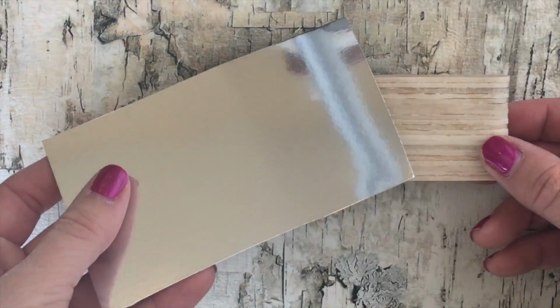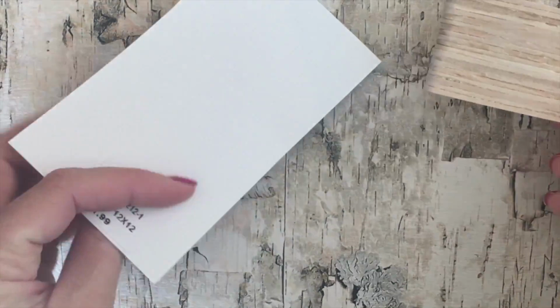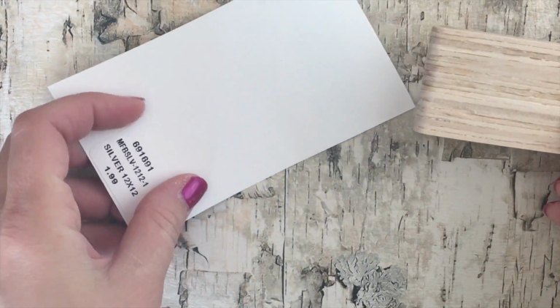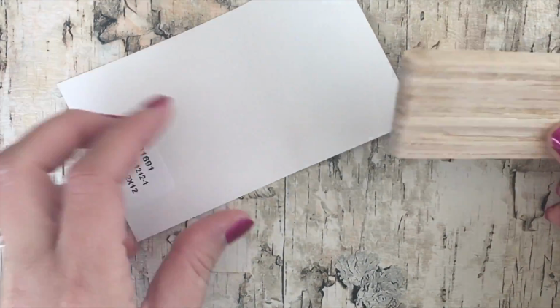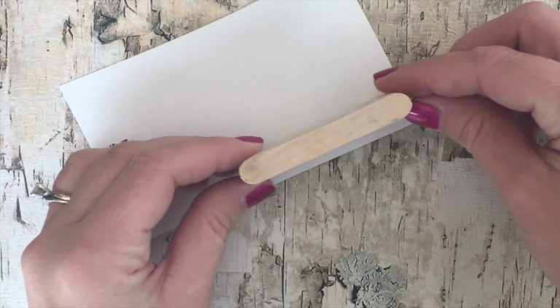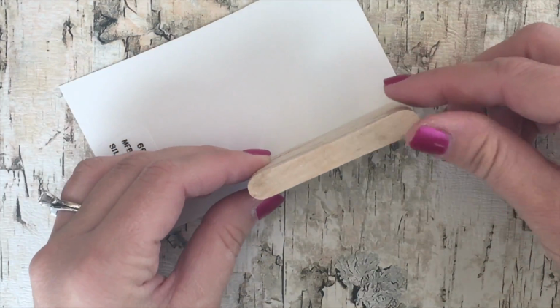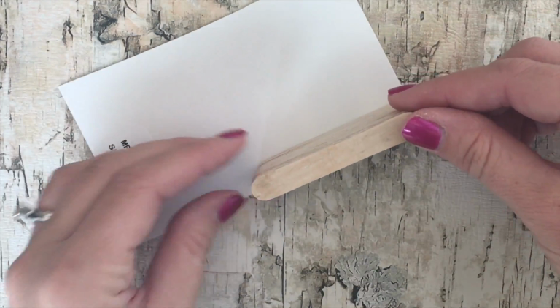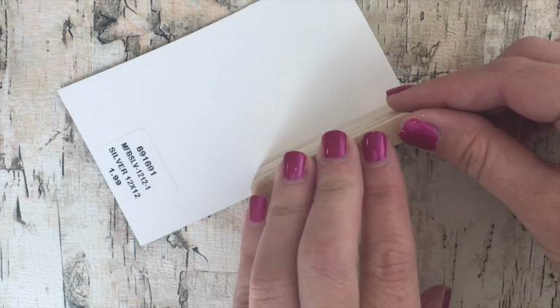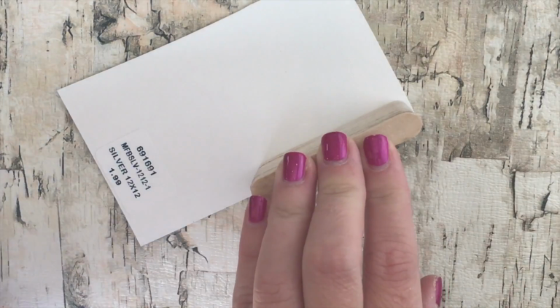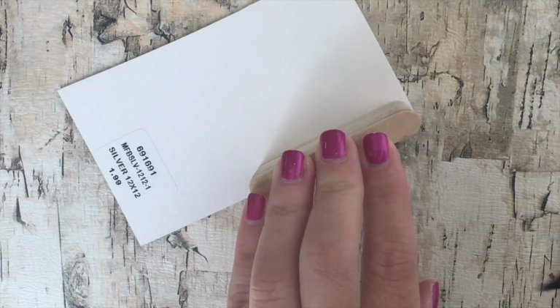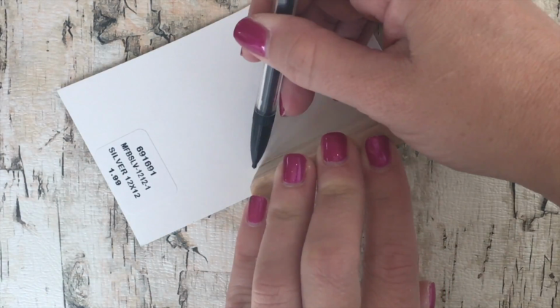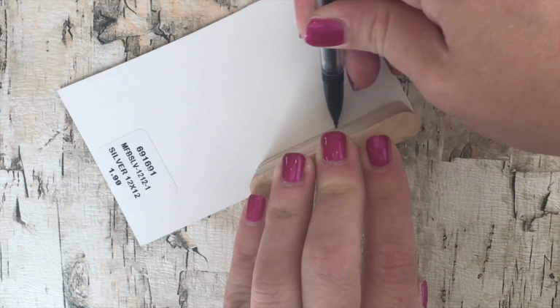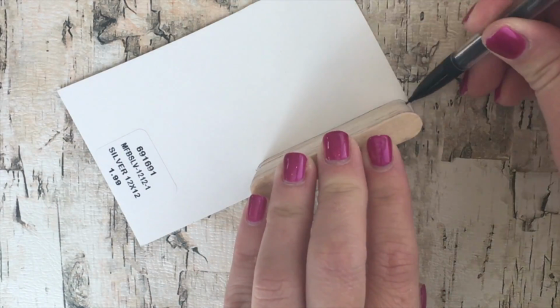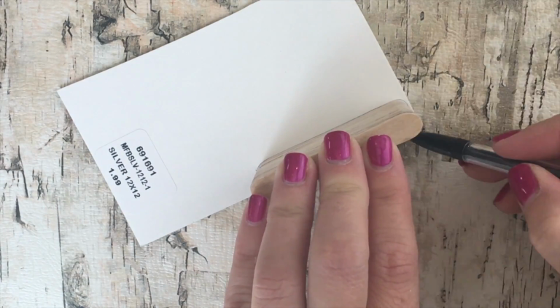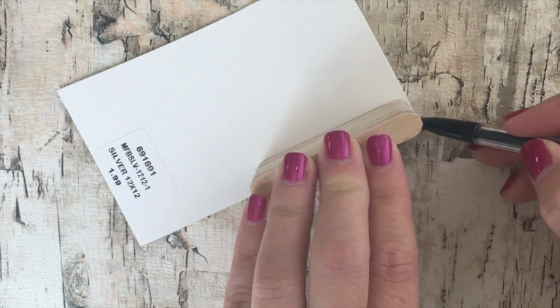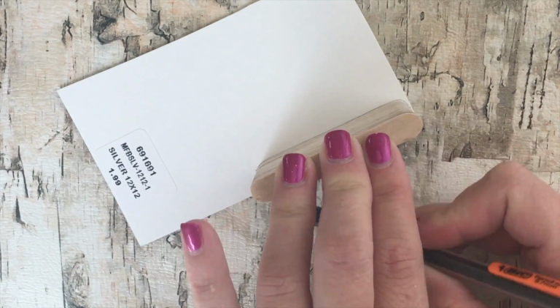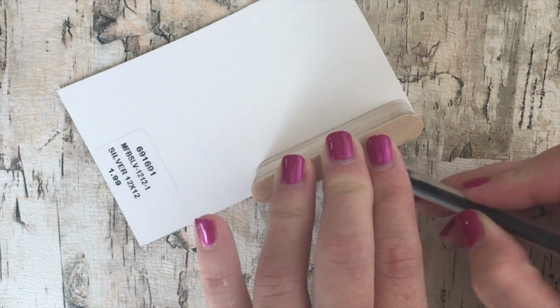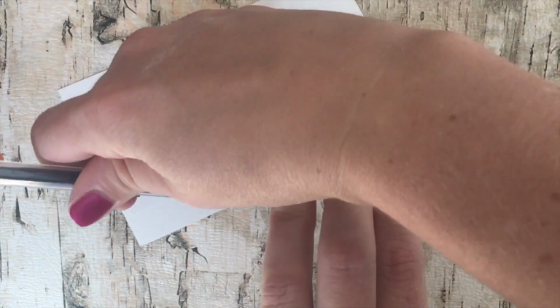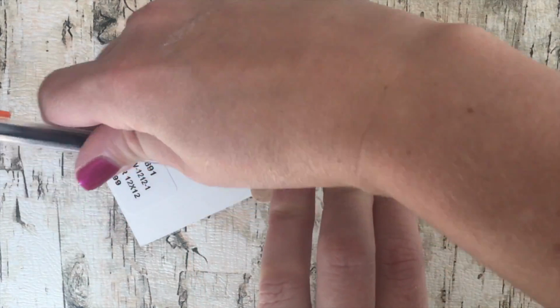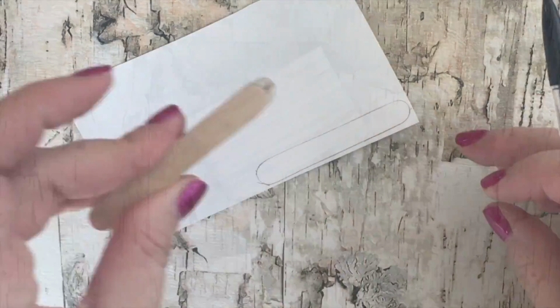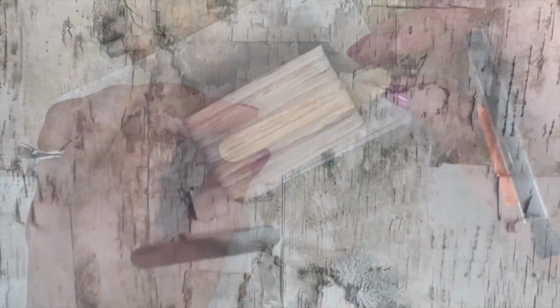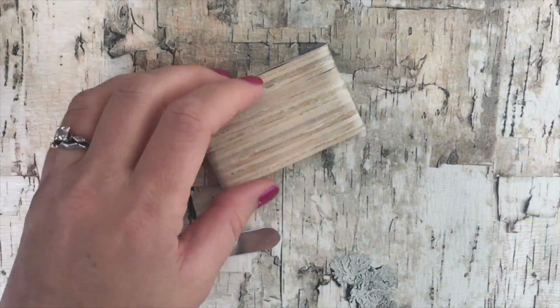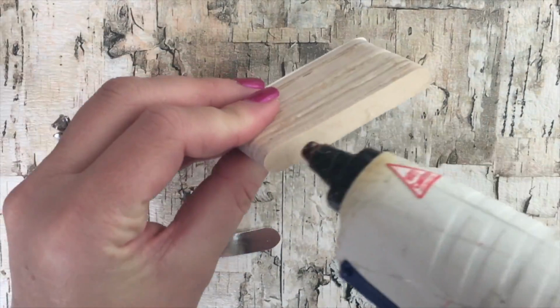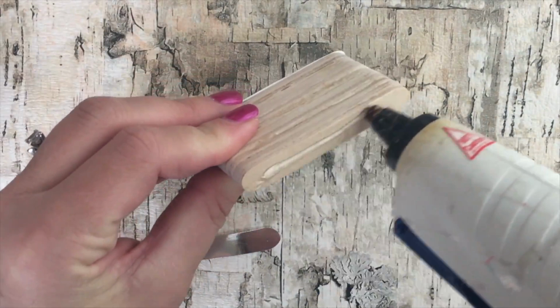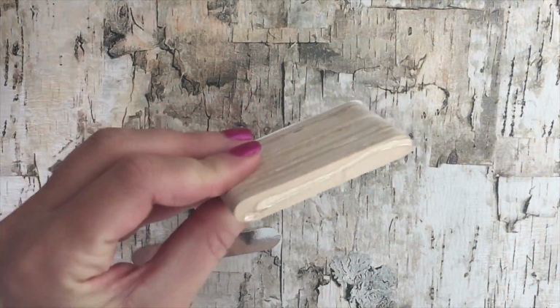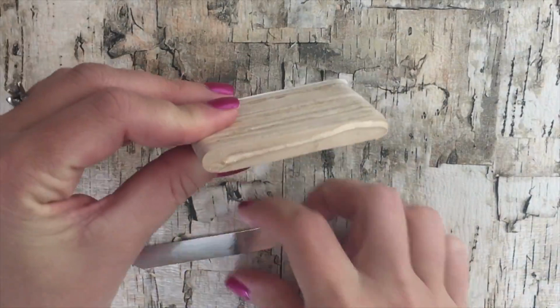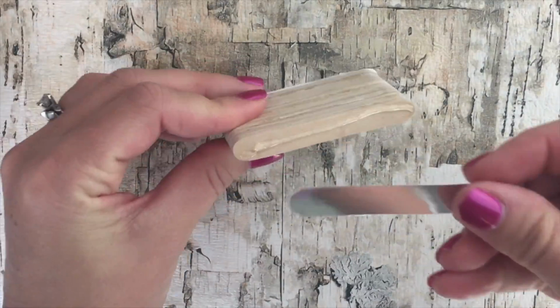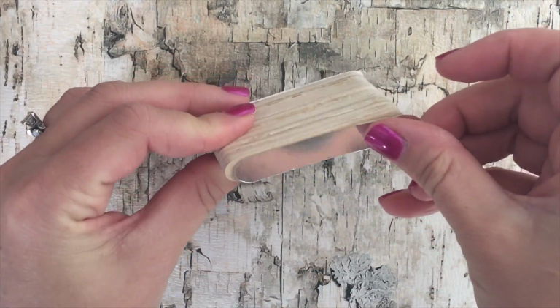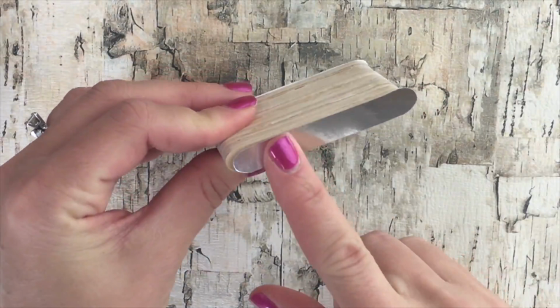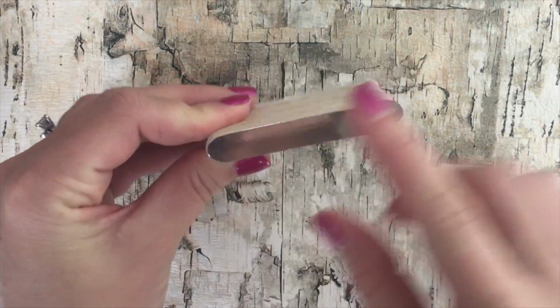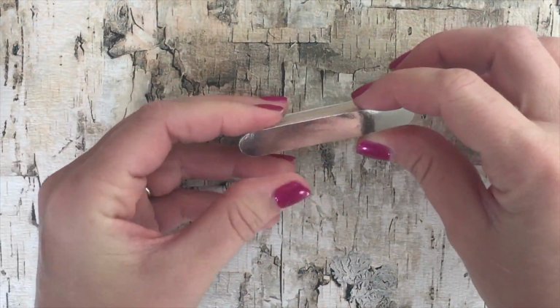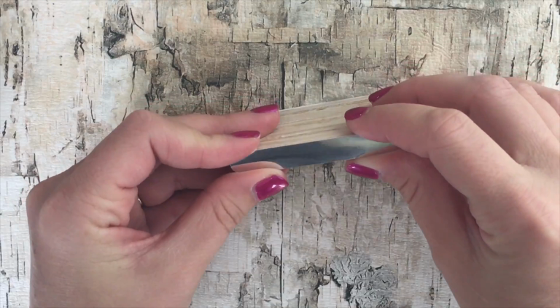Take reflective scrapbook paper, turn it upside down, trace the top and bottom of the camera on it, cut it out, and then glue these pieces to the camera so the camera looks nice and shiny just like the real one.